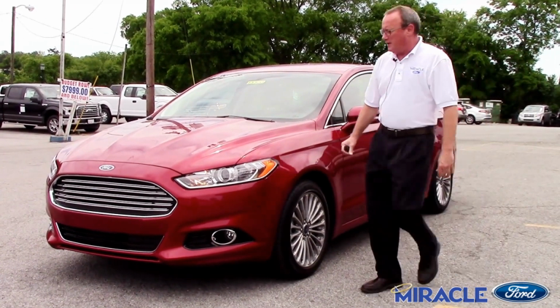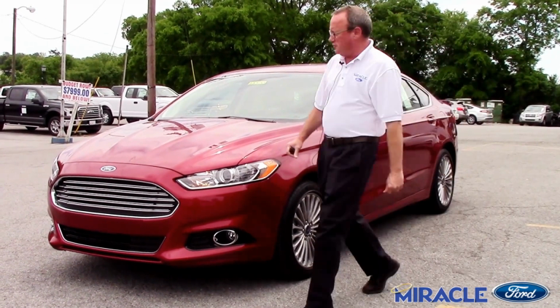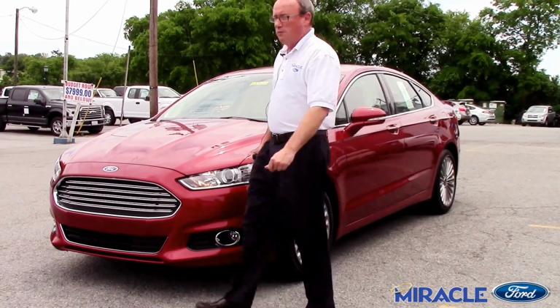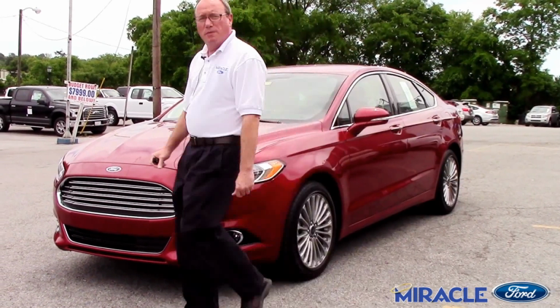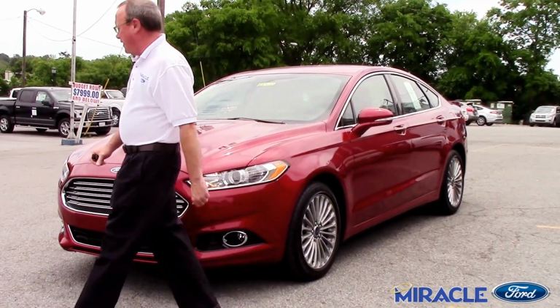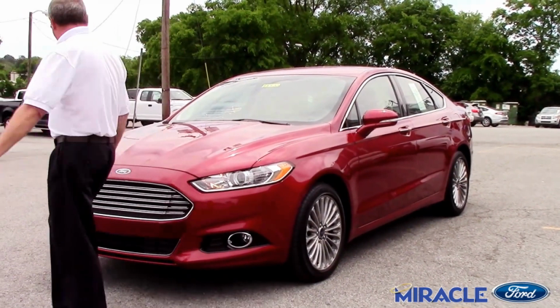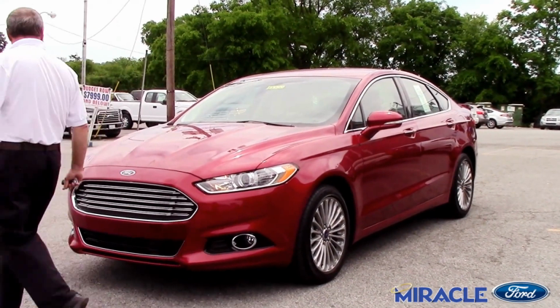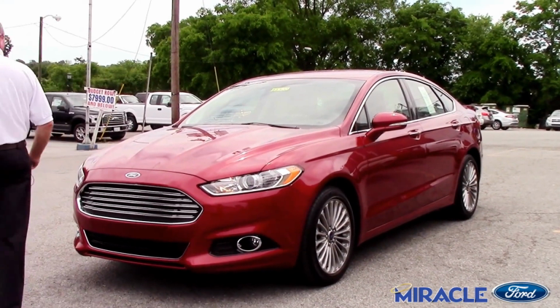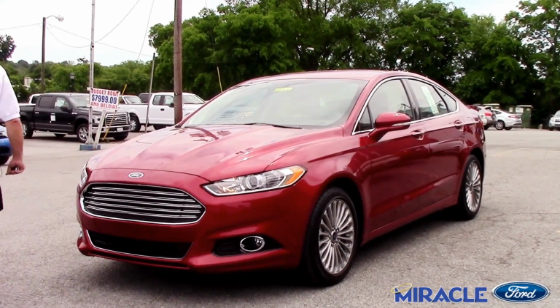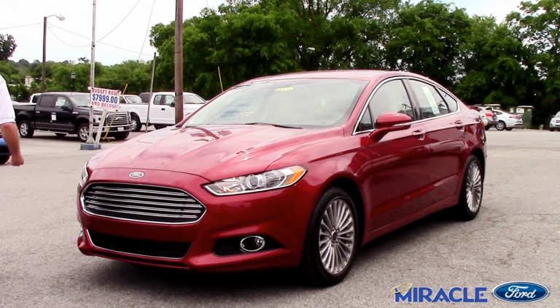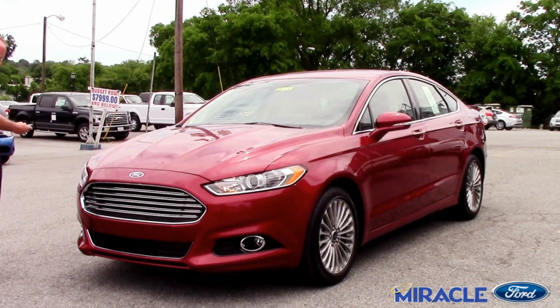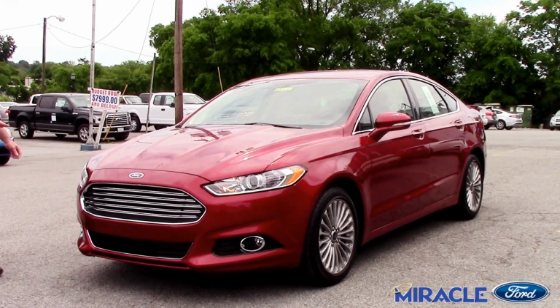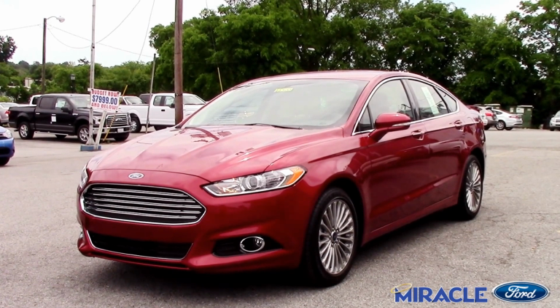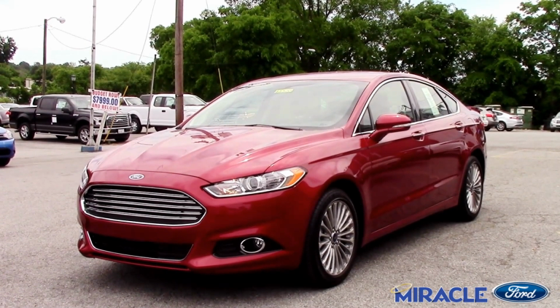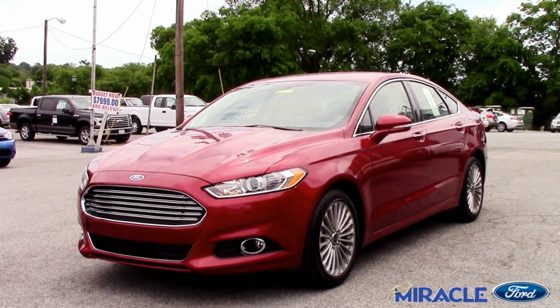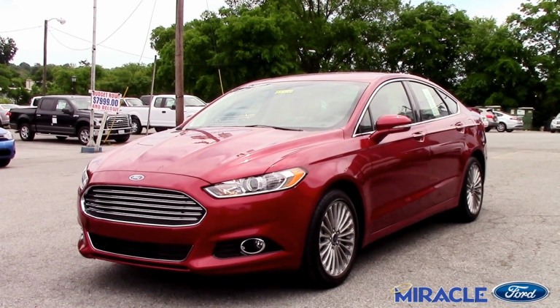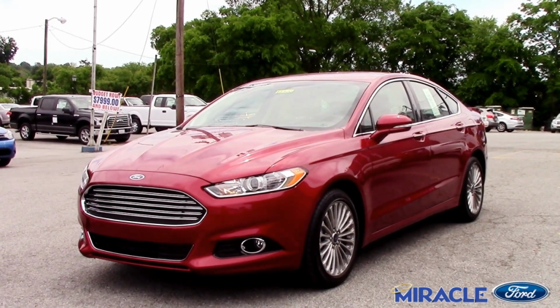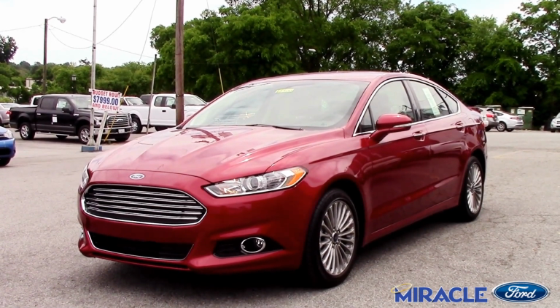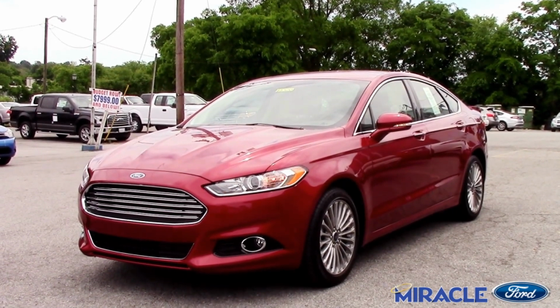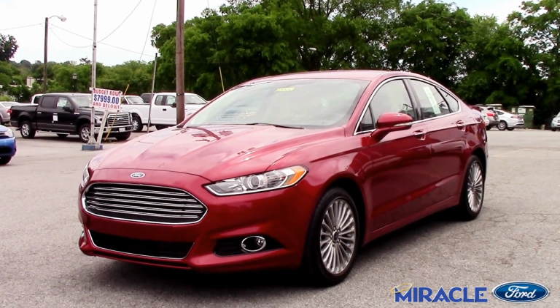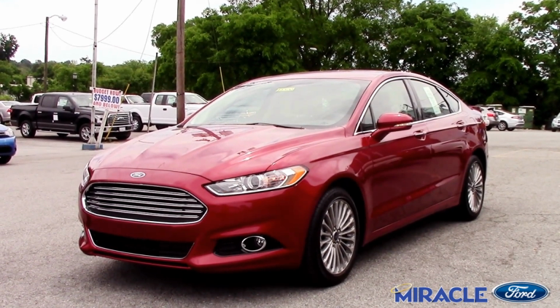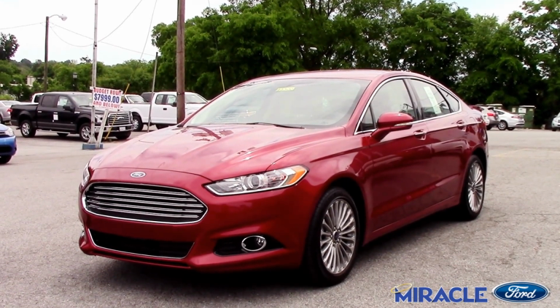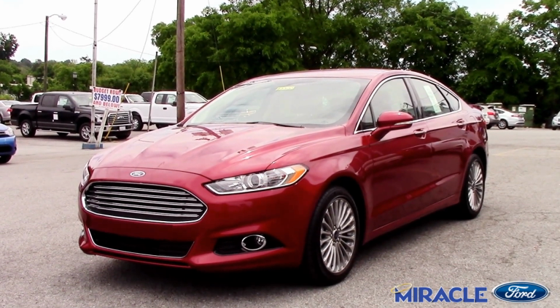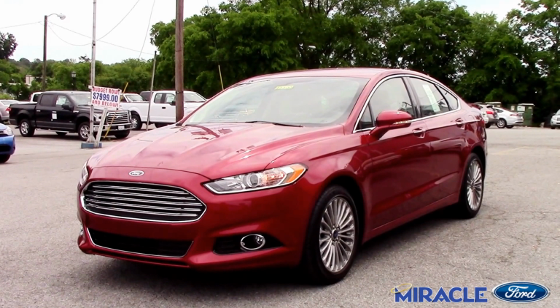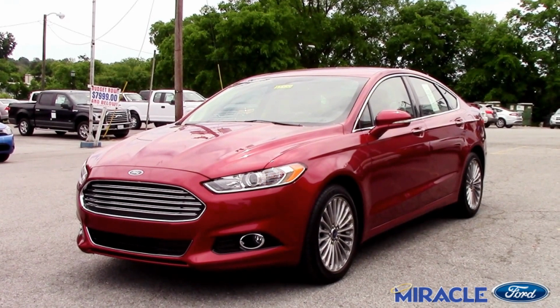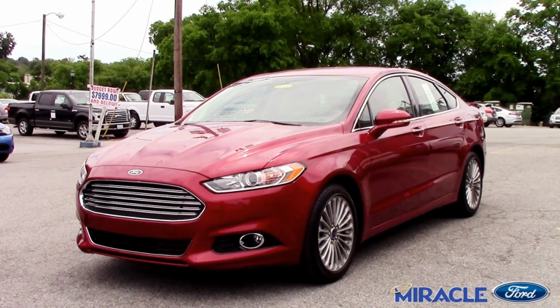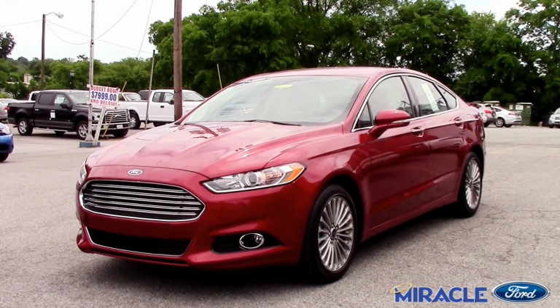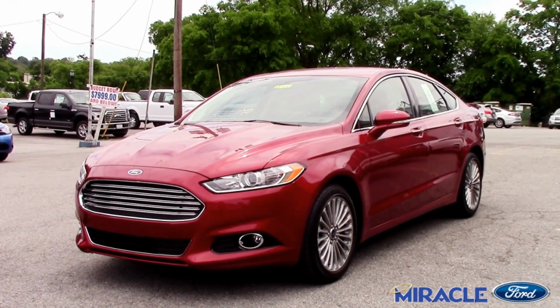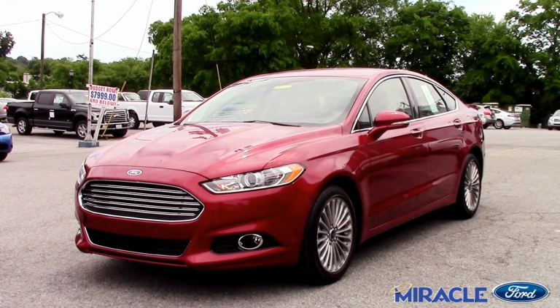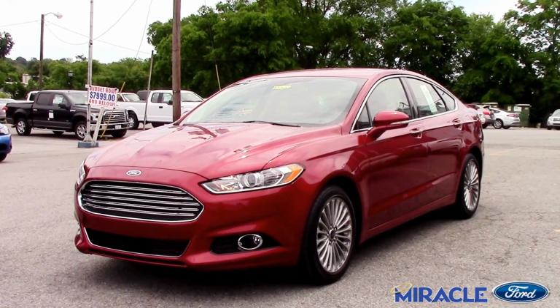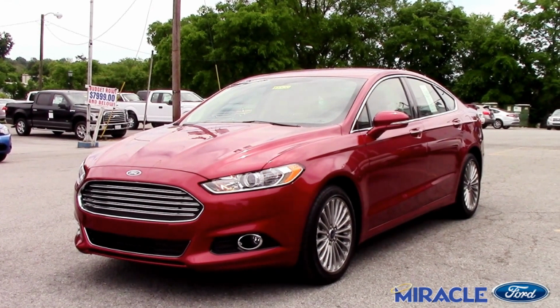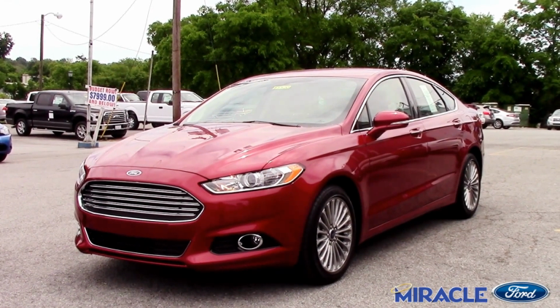This is the Ruby Red. This has power starting and remote starting, so you can lock your vehicle and start it with remote start.